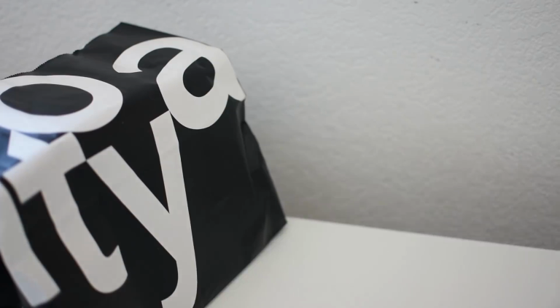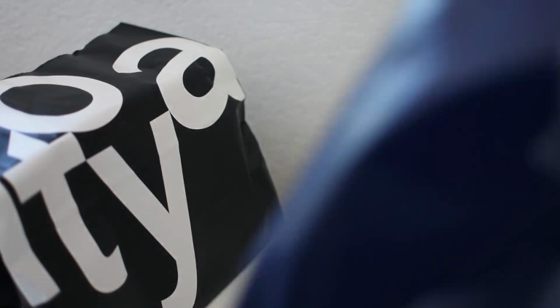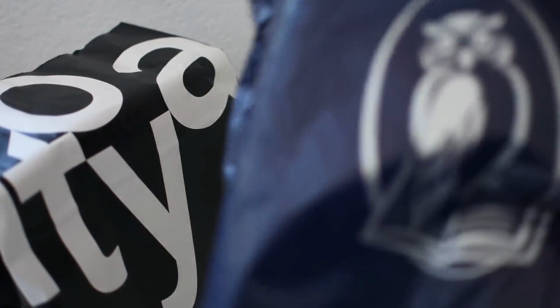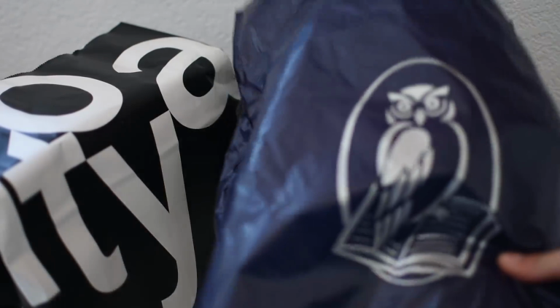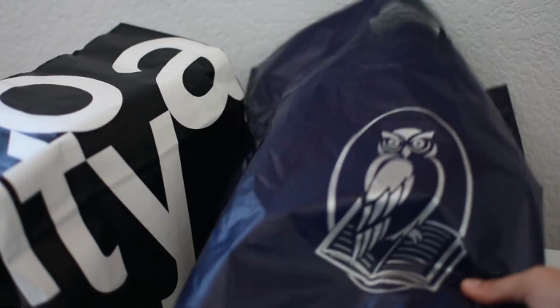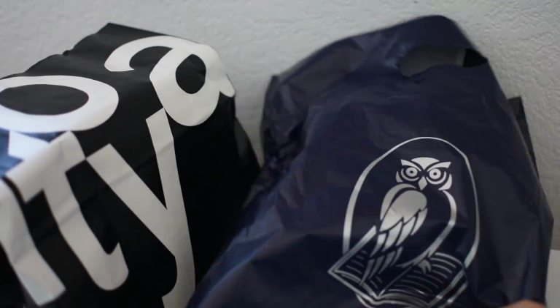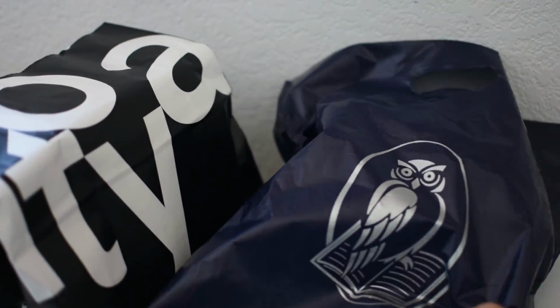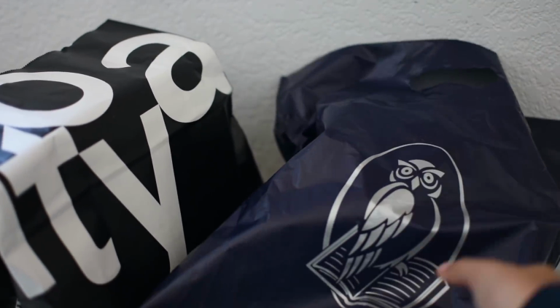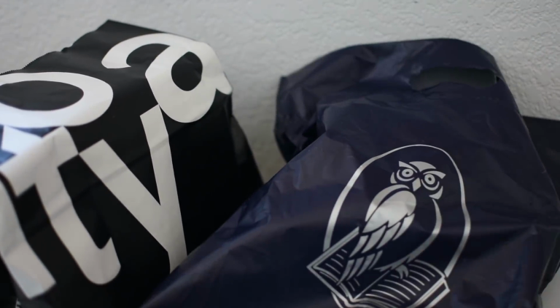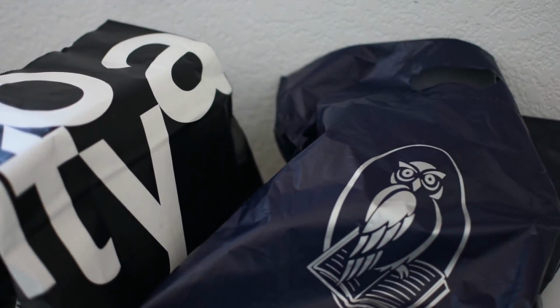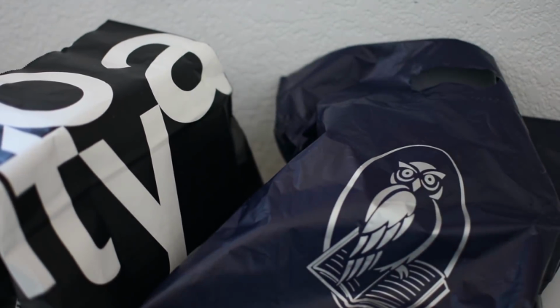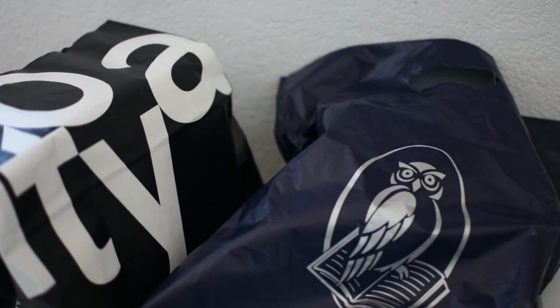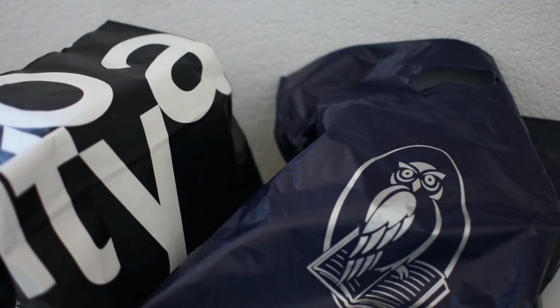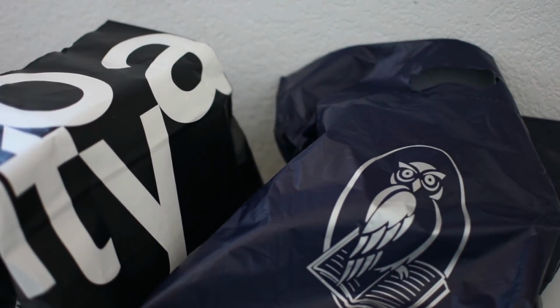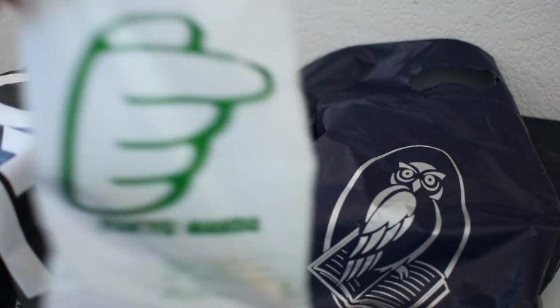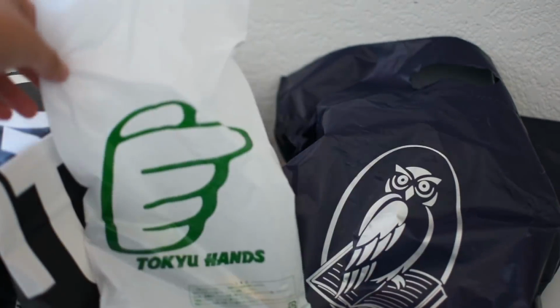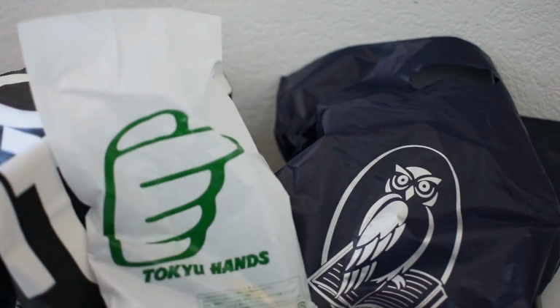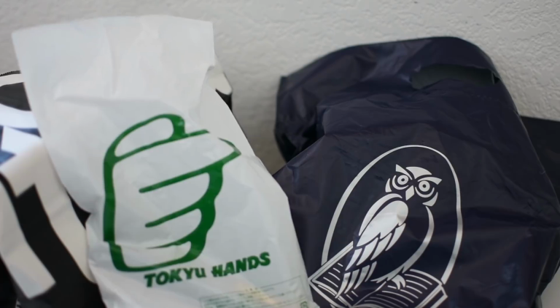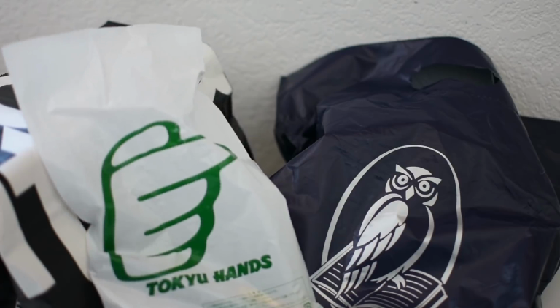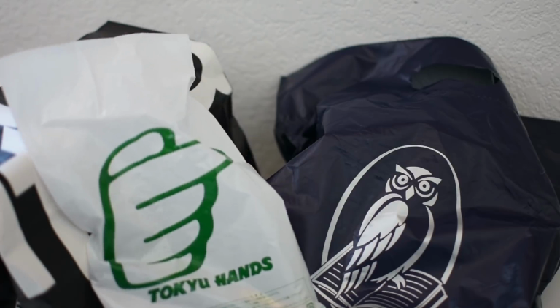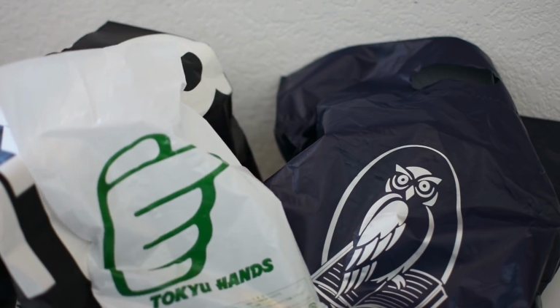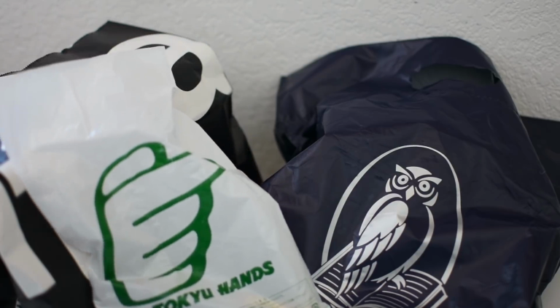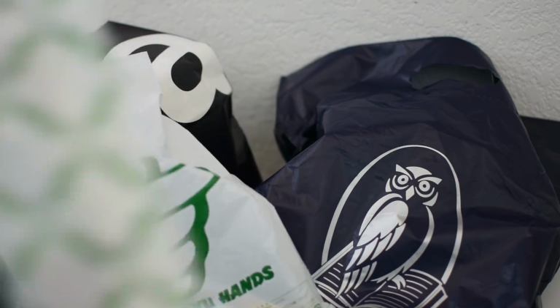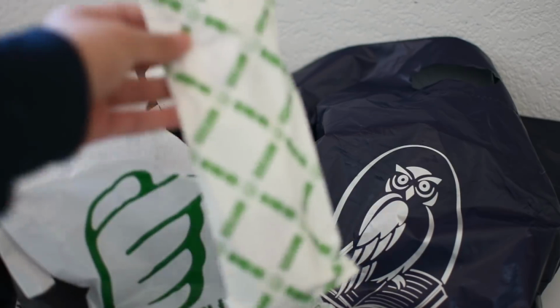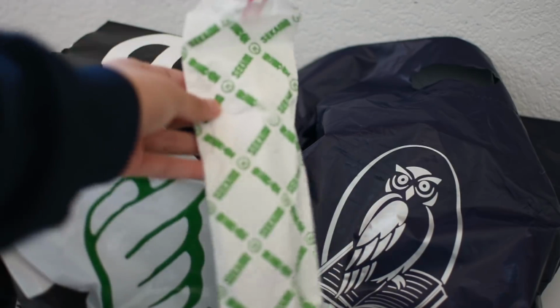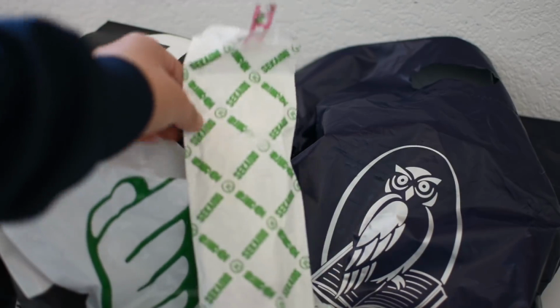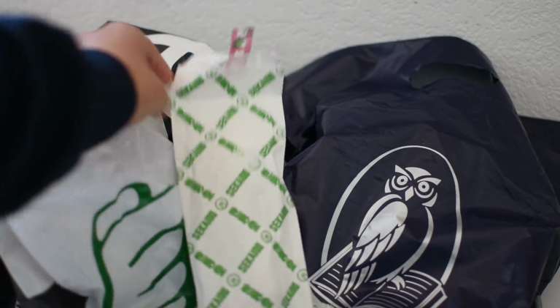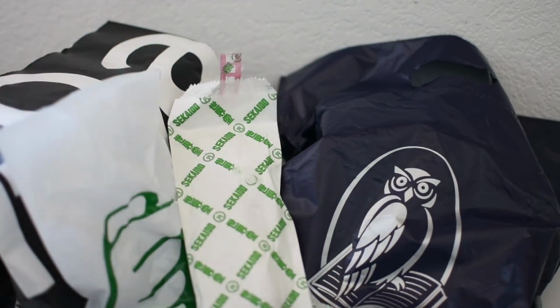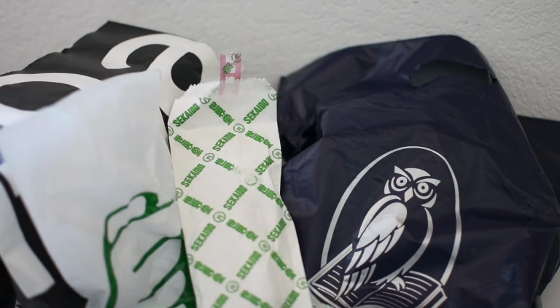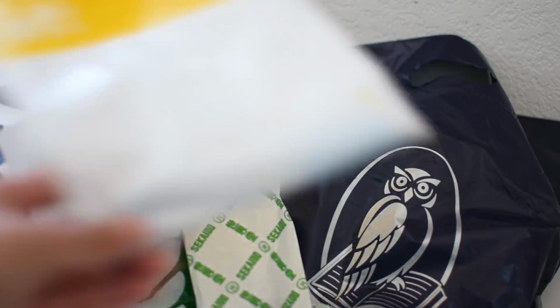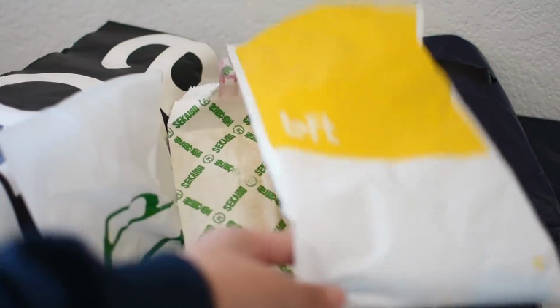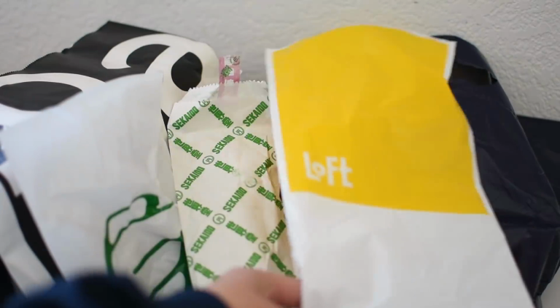Hey guys! During spring break I traveled to Japan and while I was there I bought a lot of stationery, so in today's video I'll be showing you what I picked up.